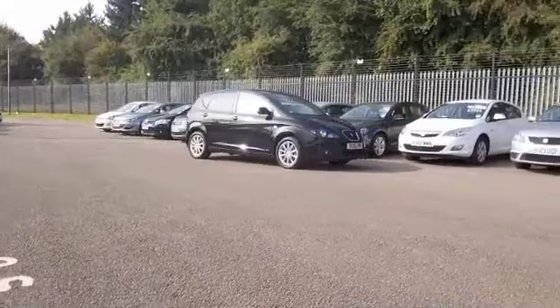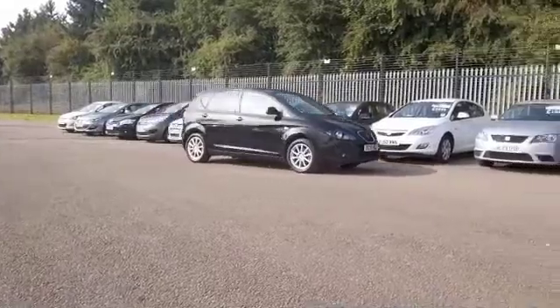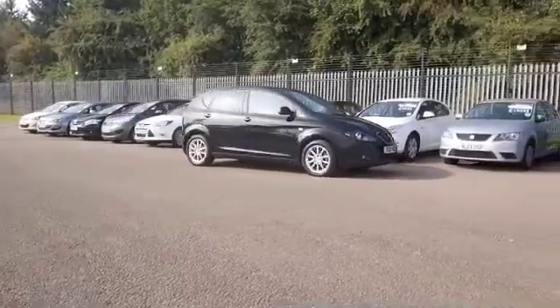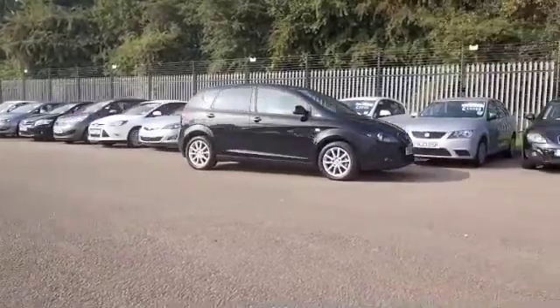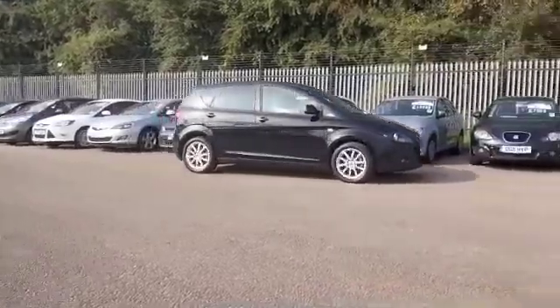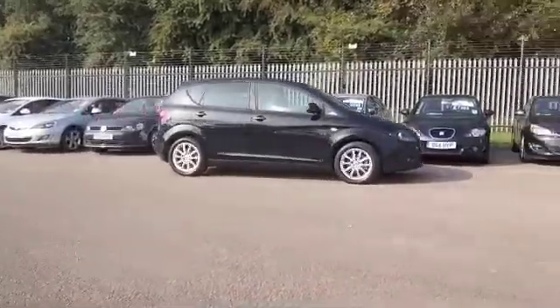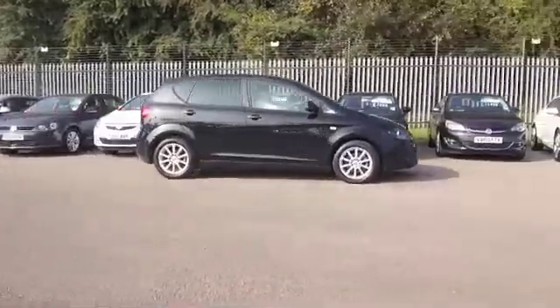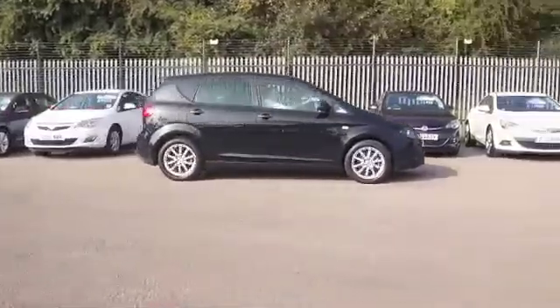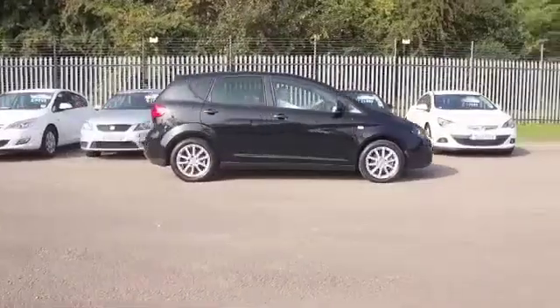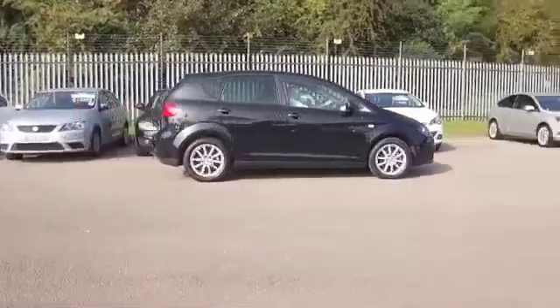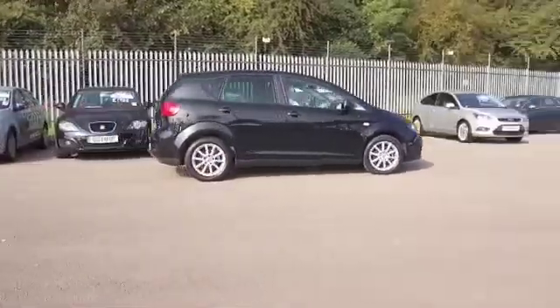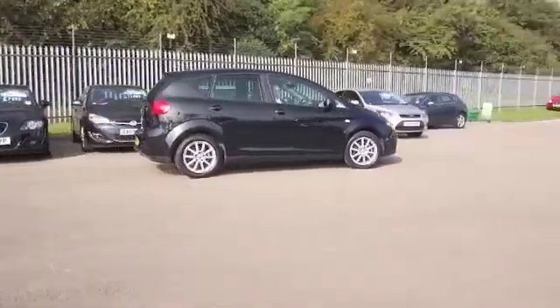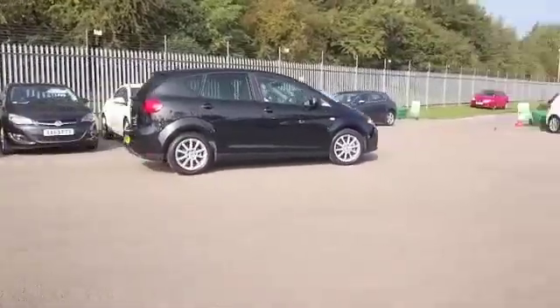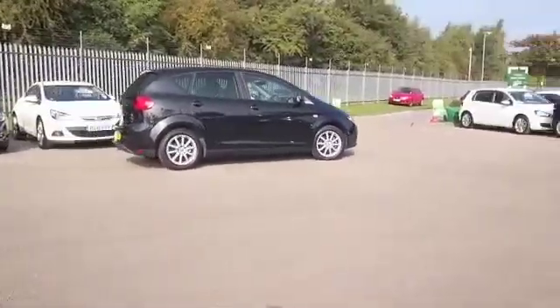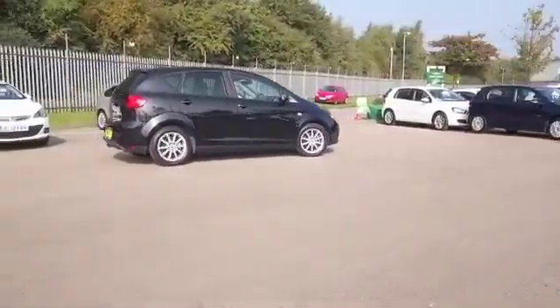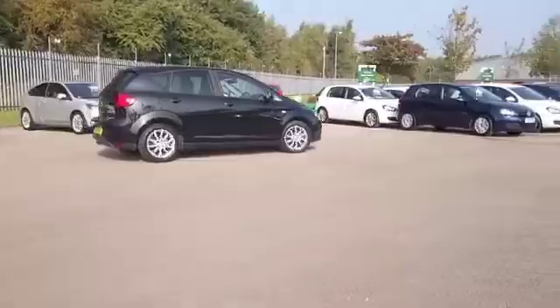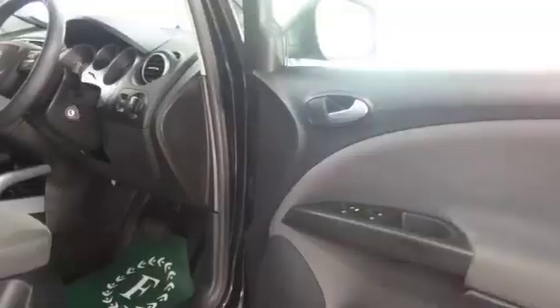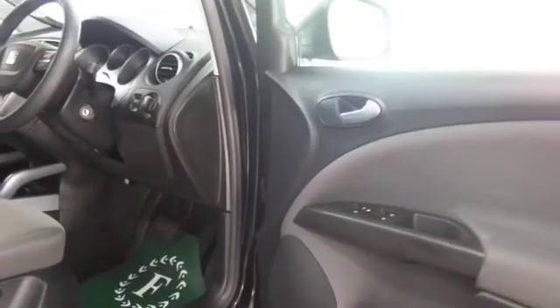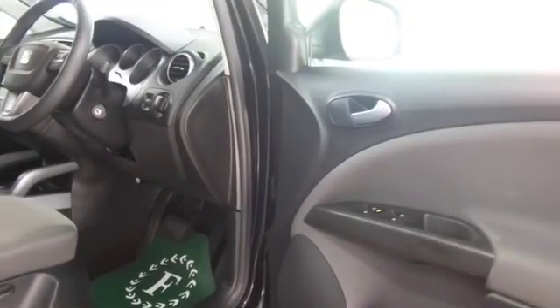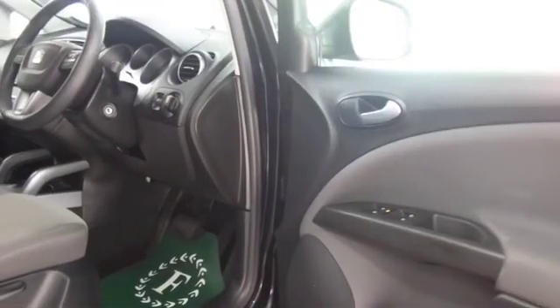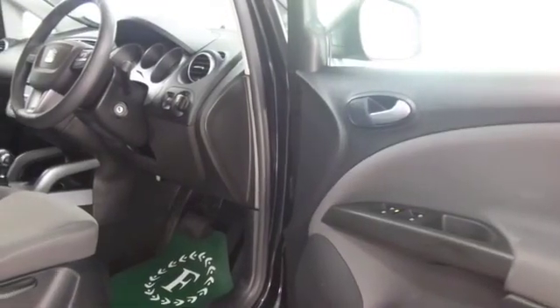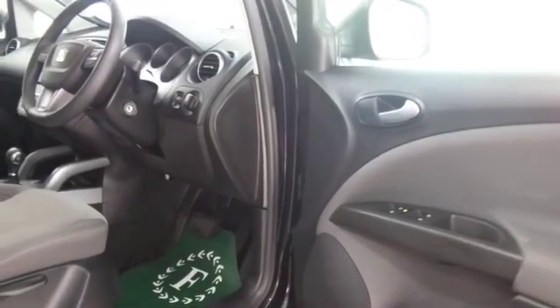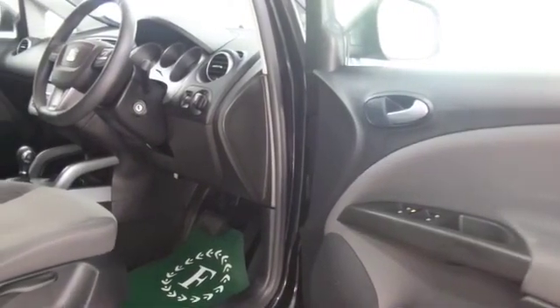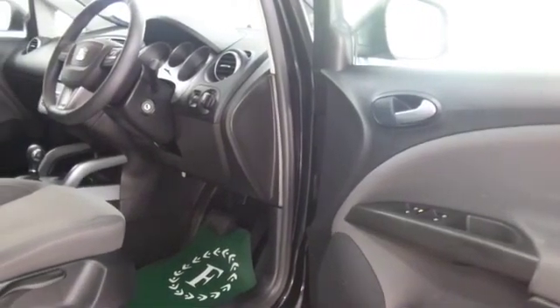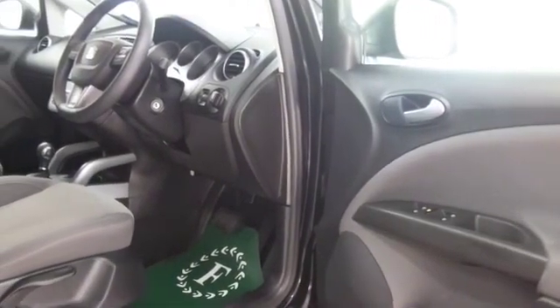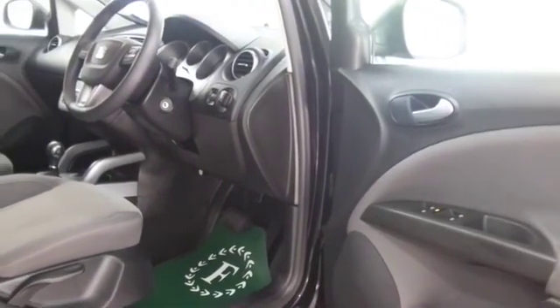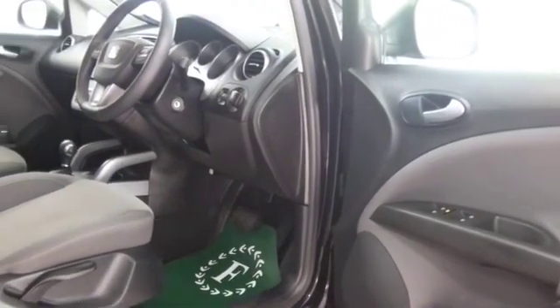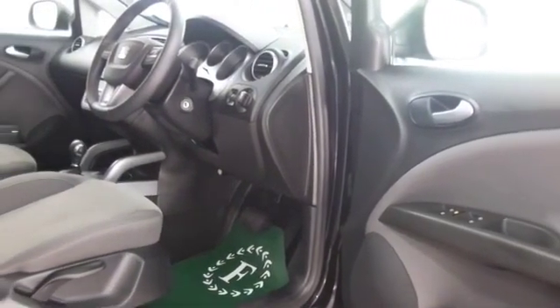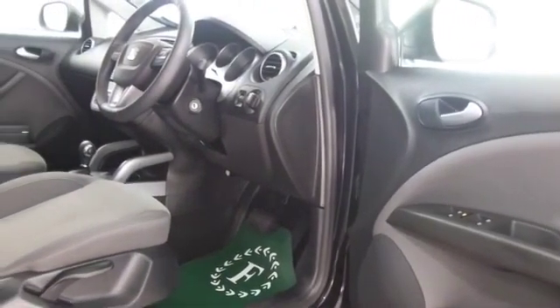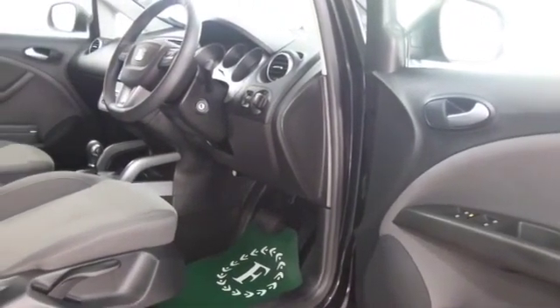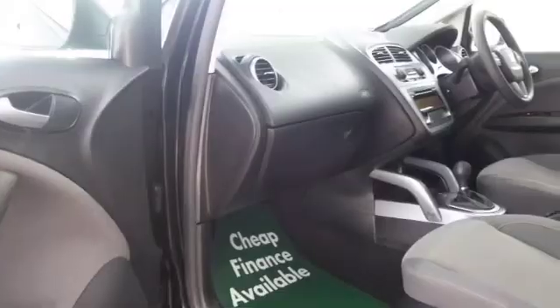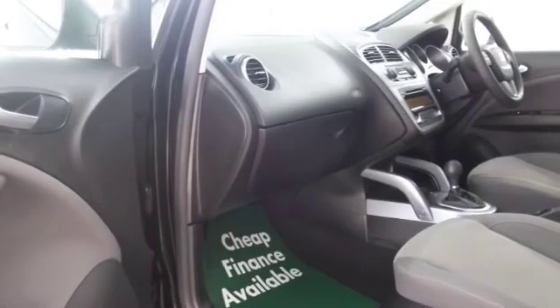Now, if you want to part-ex your own car, that's no problem. Bring it on down and we'll give you an instant valuation. I think you might fancy a test drive of this car, and that's no problem.